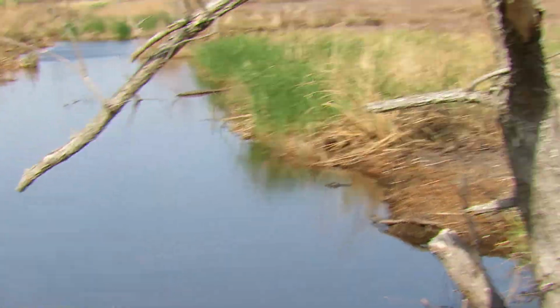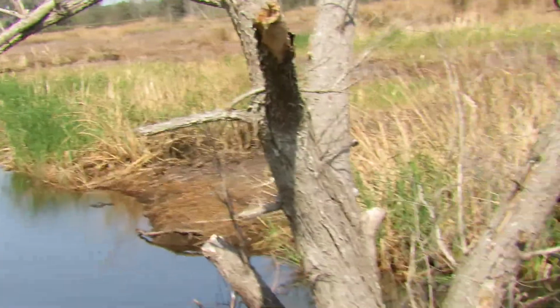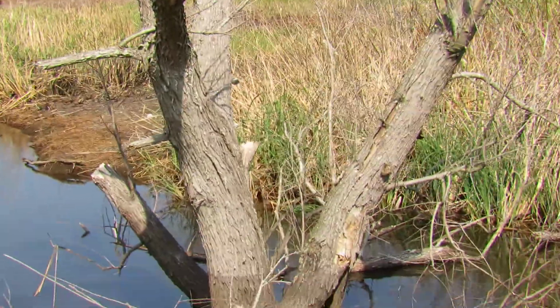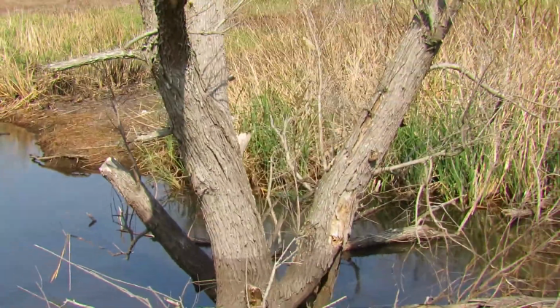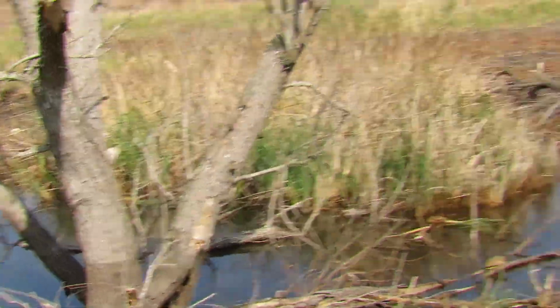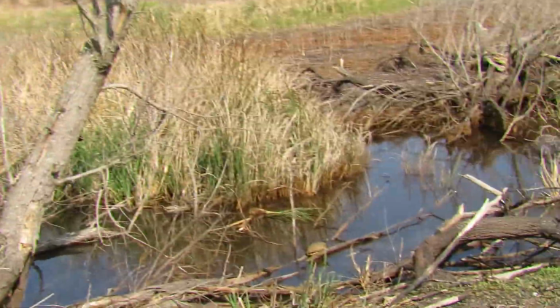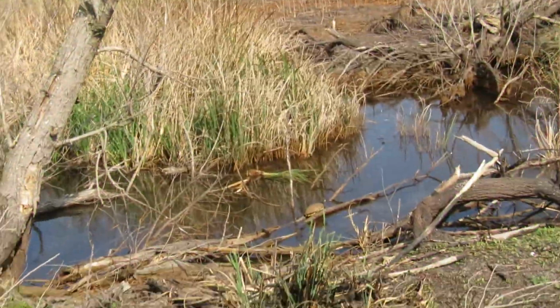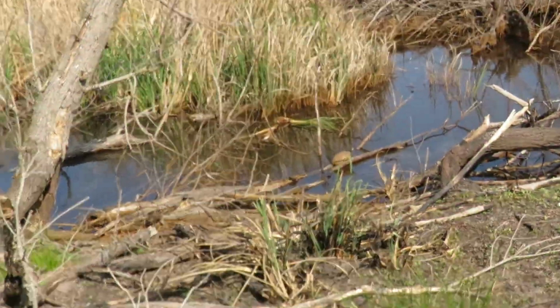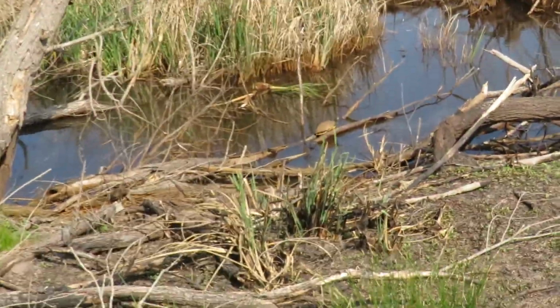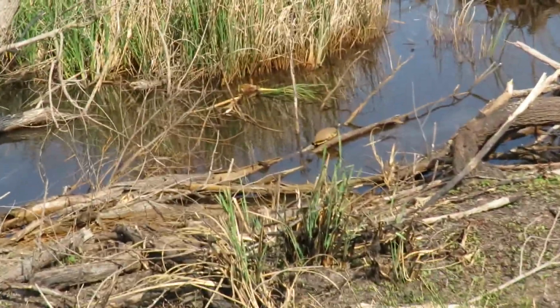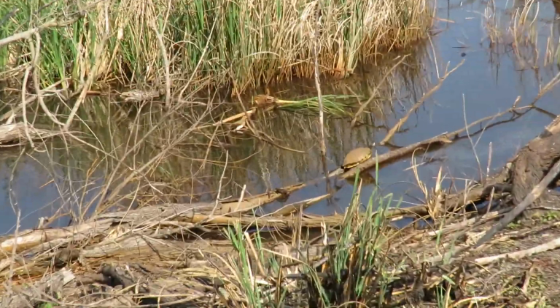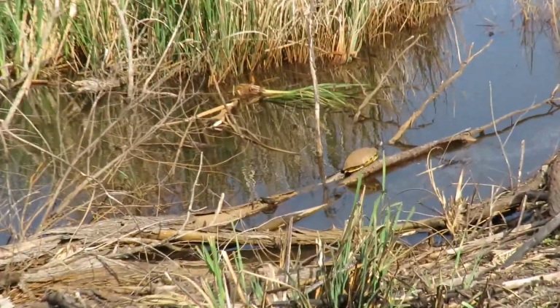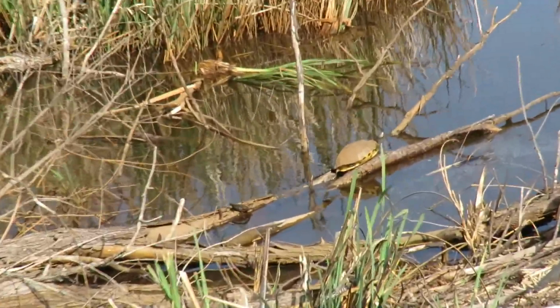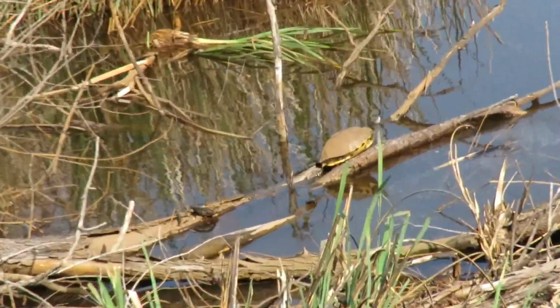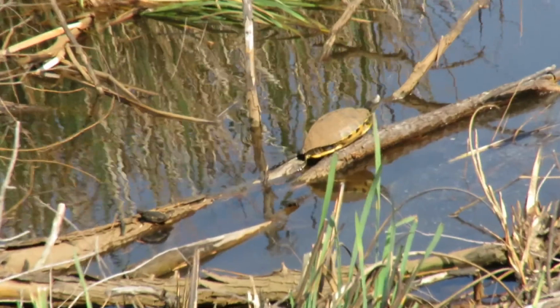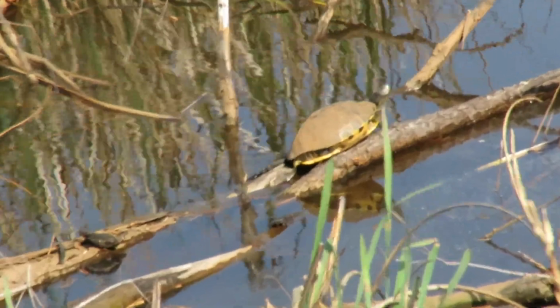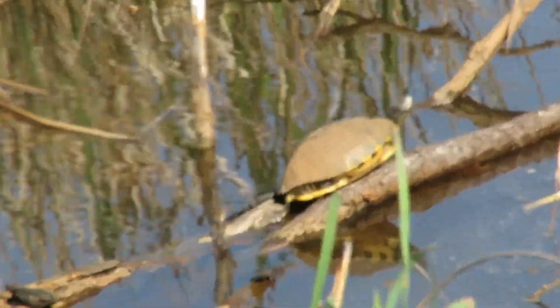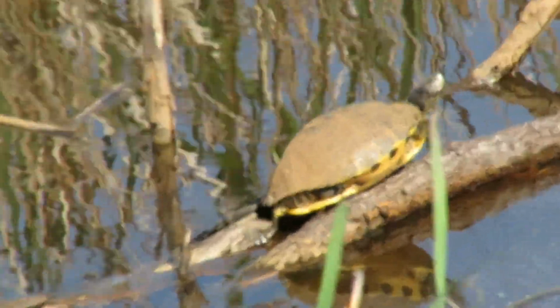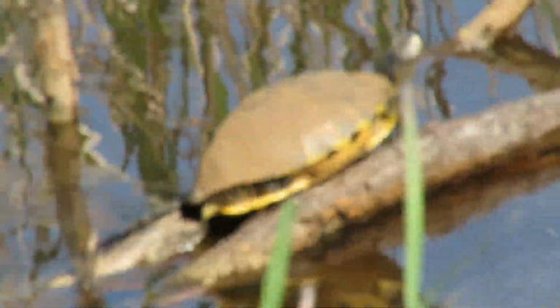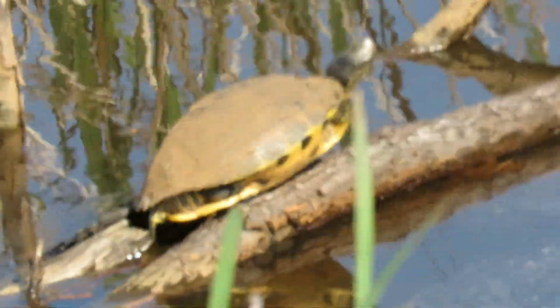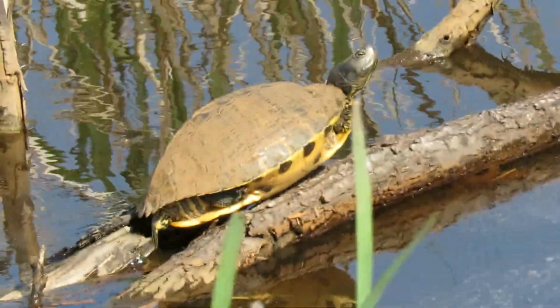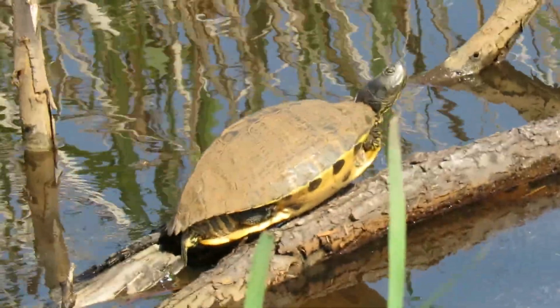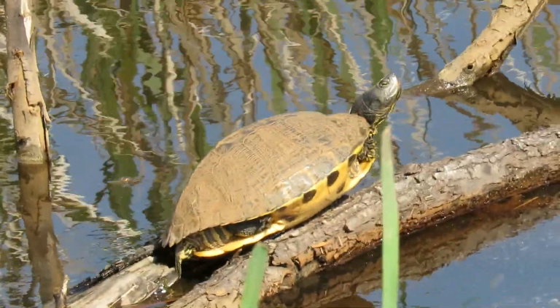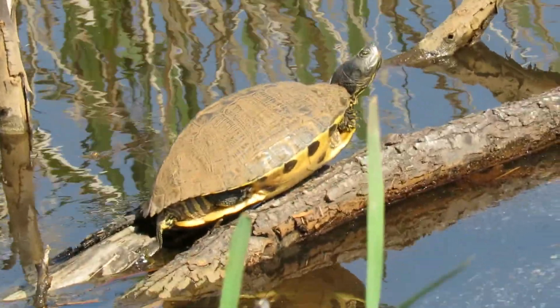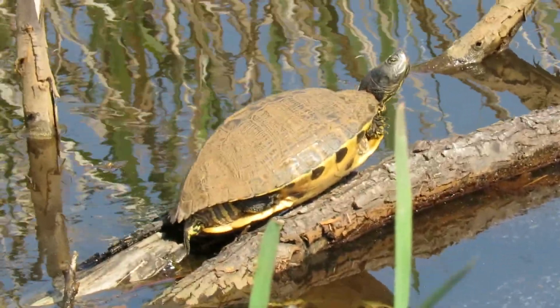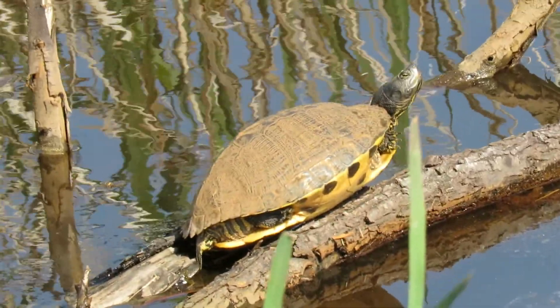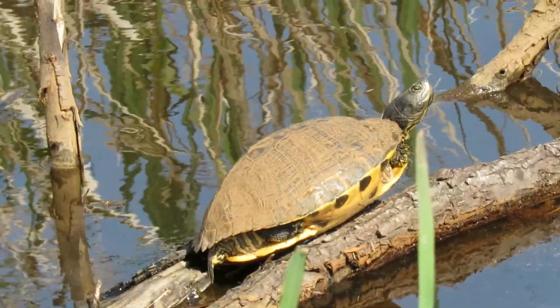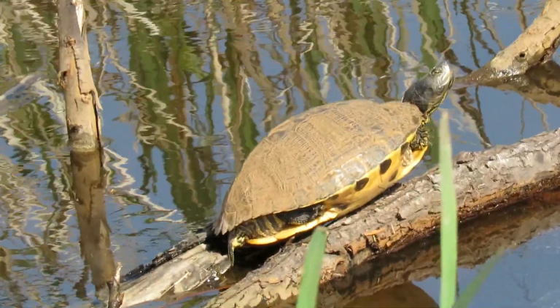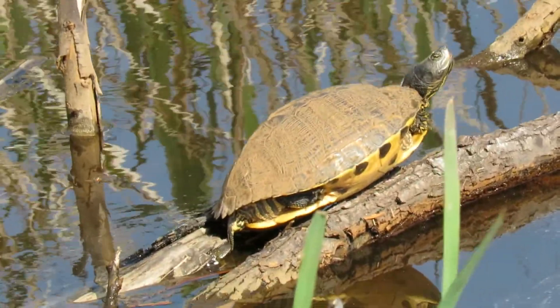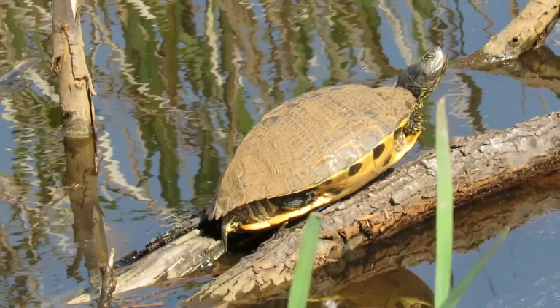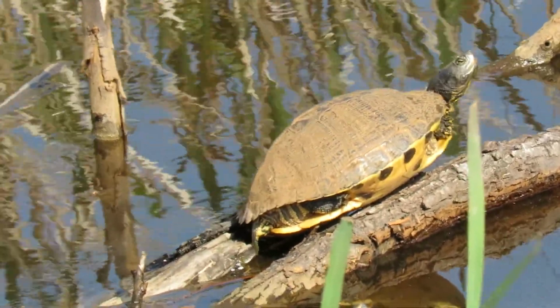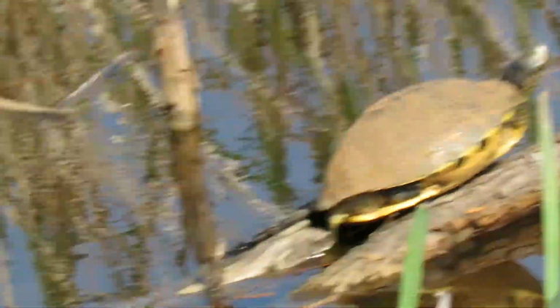And we got this fabulous turtle down here too — a yellow-bellied slider turtle. What a gorgeous day, with a lot of cars driving by.